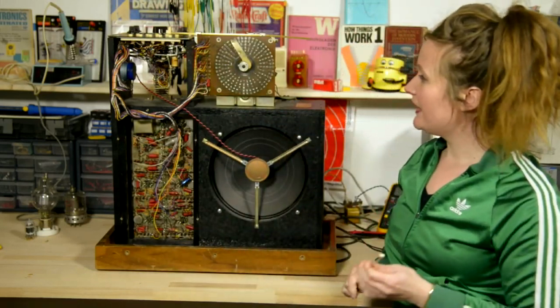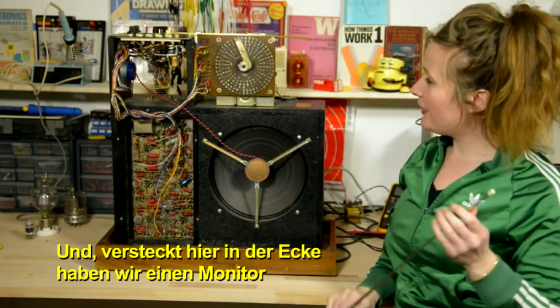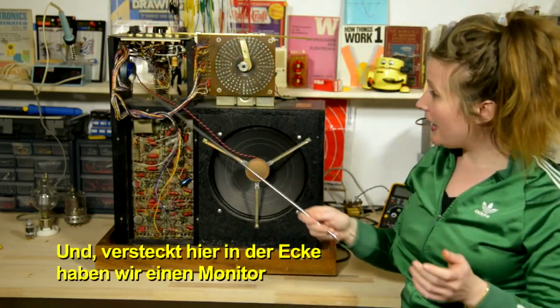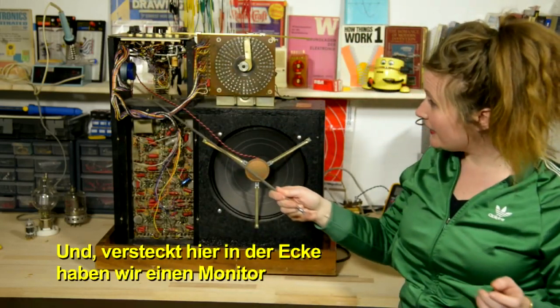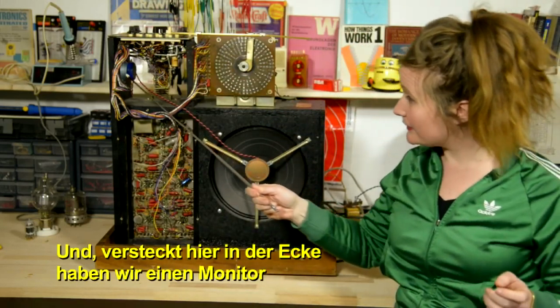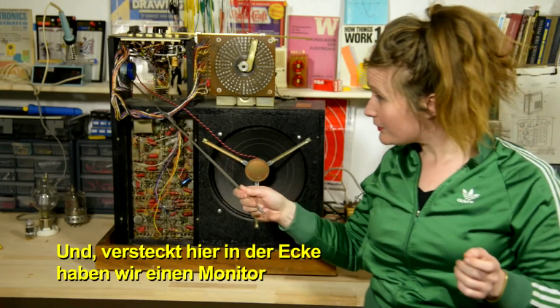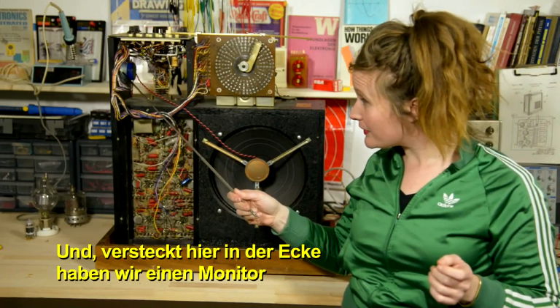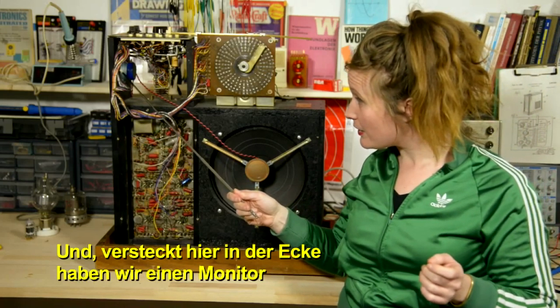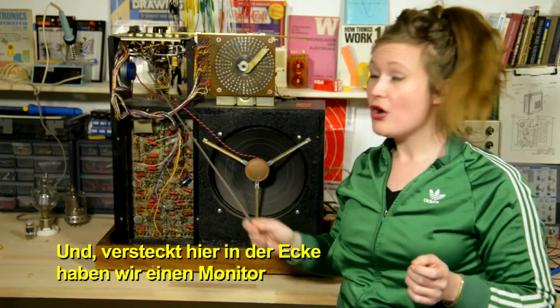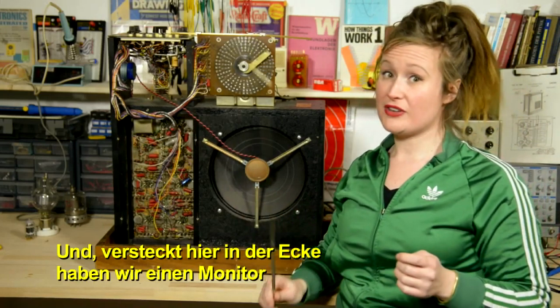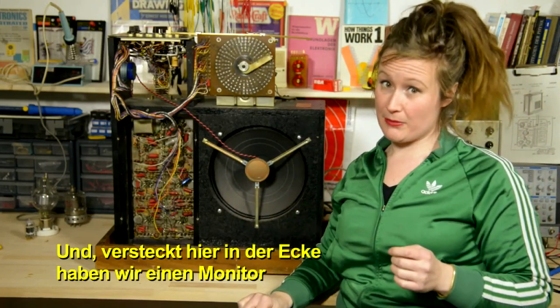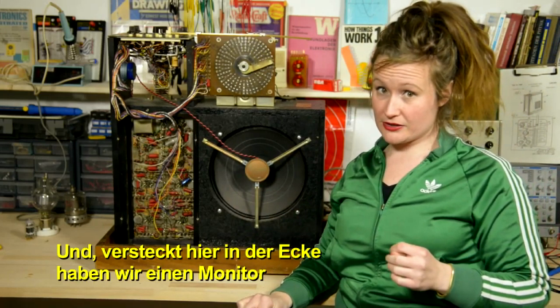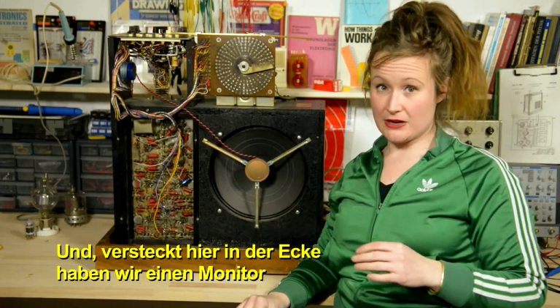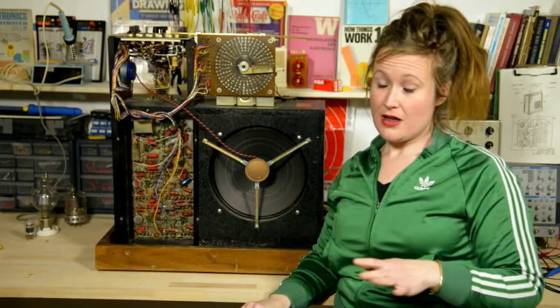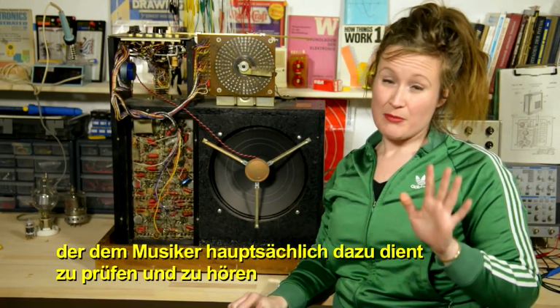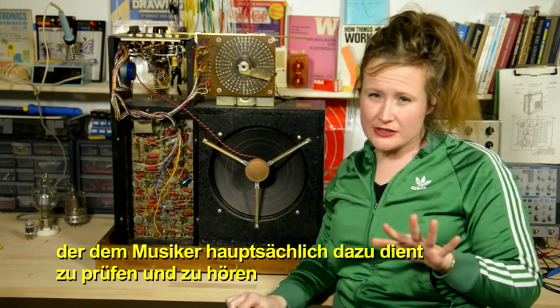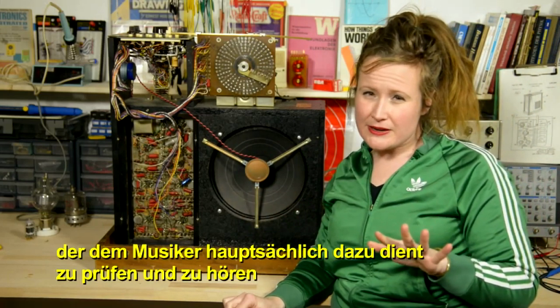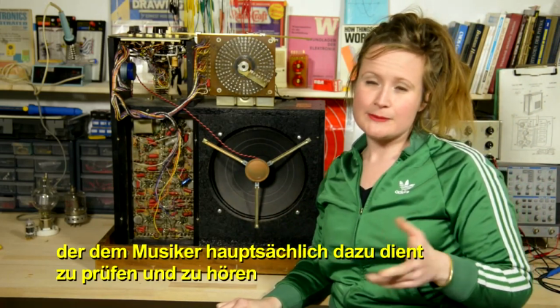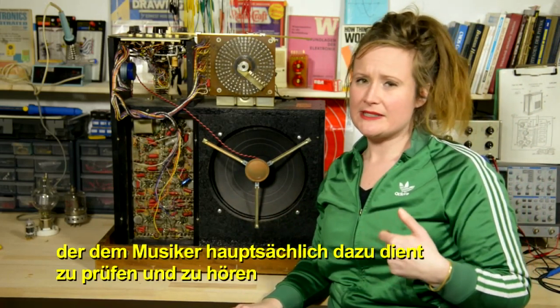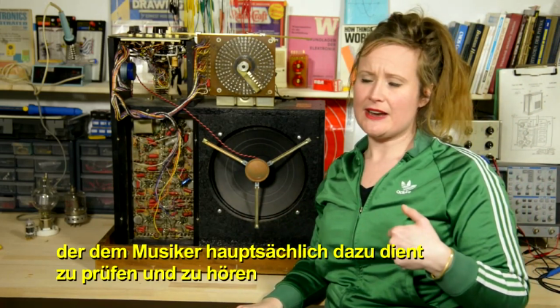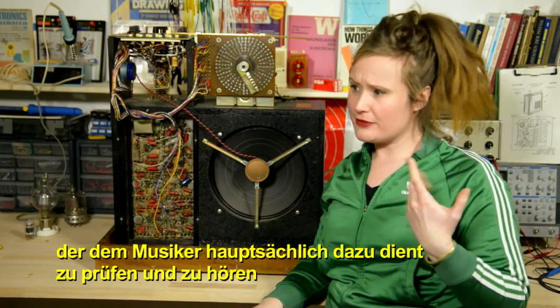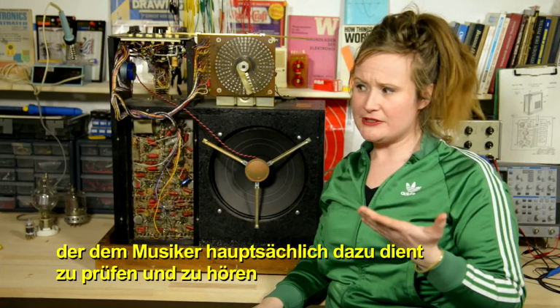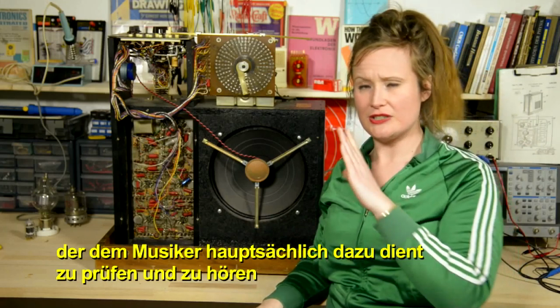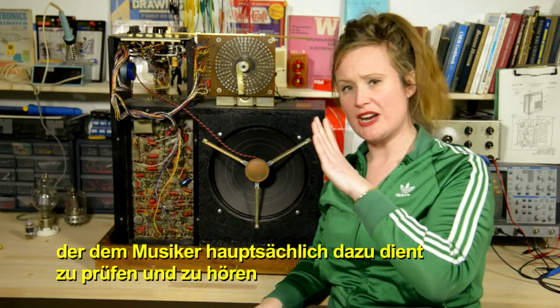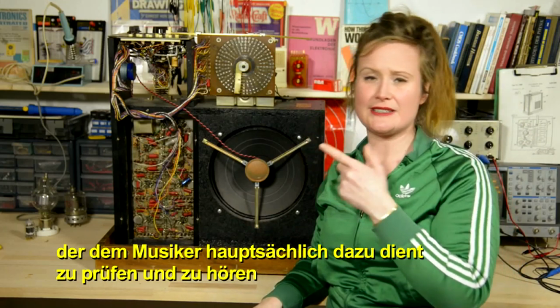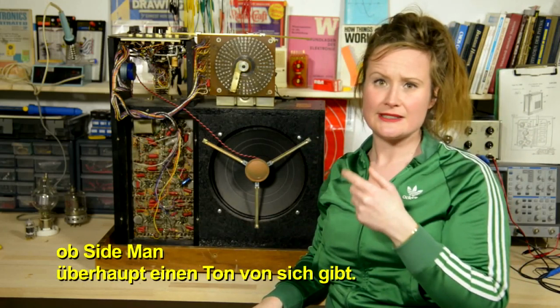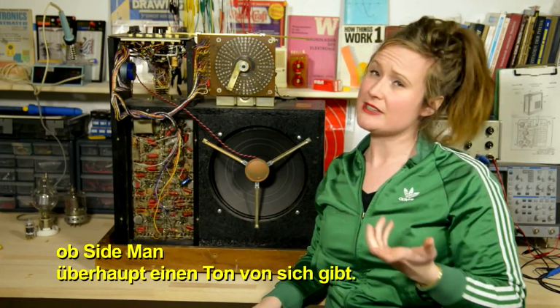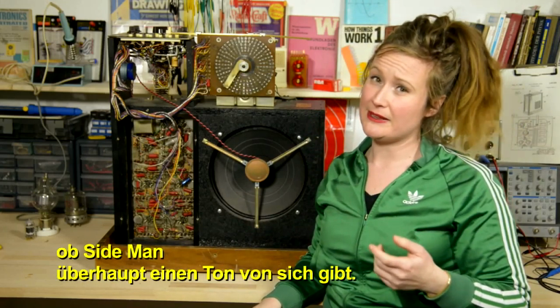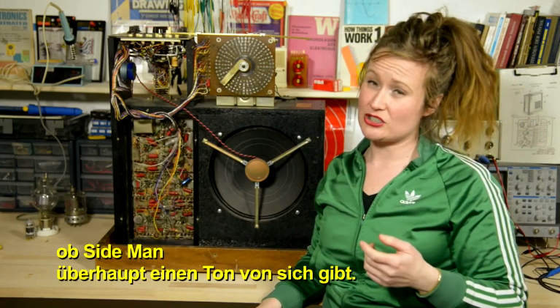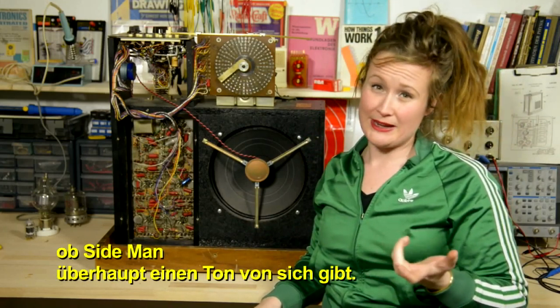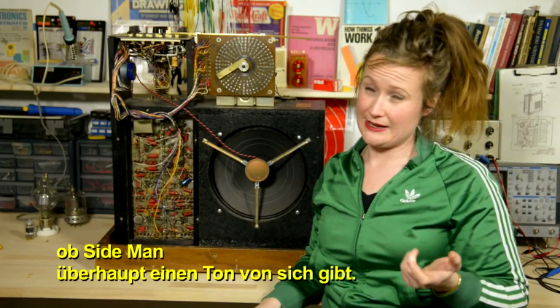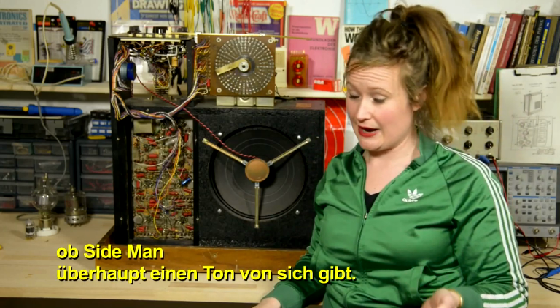Now, hiding out in the corner over here, we've got our monitor speaker. The monitor speaker is basically there for the musician to check in and listen if Sideman is actually making any sound.